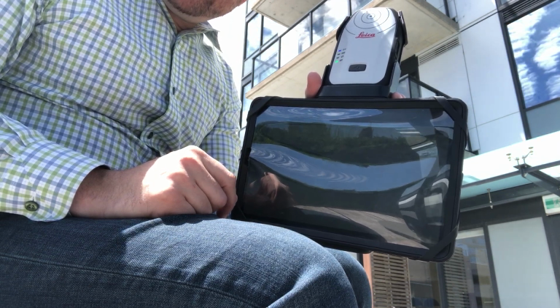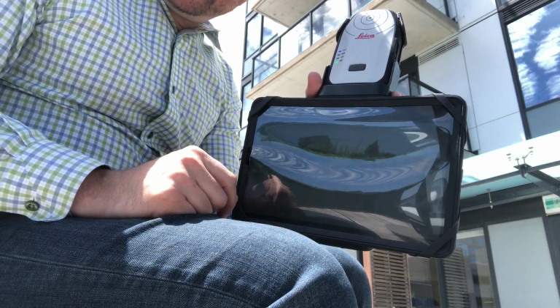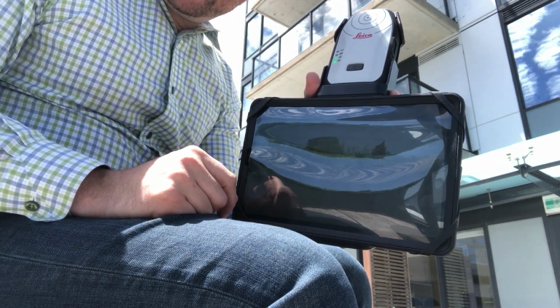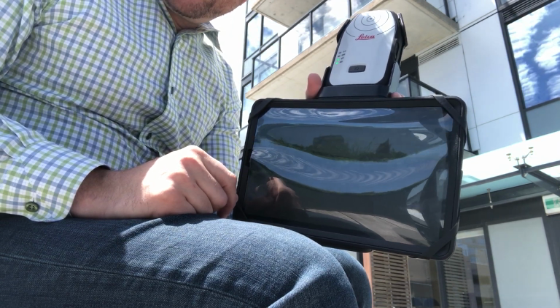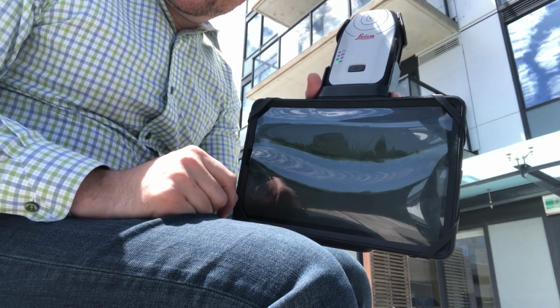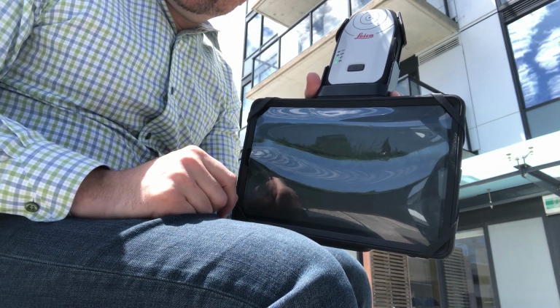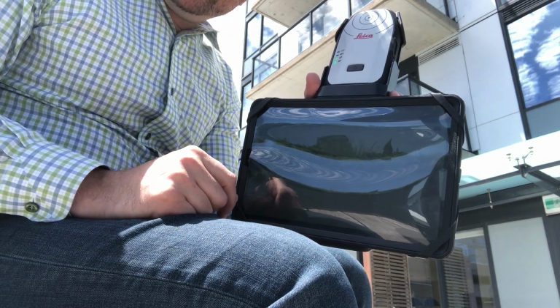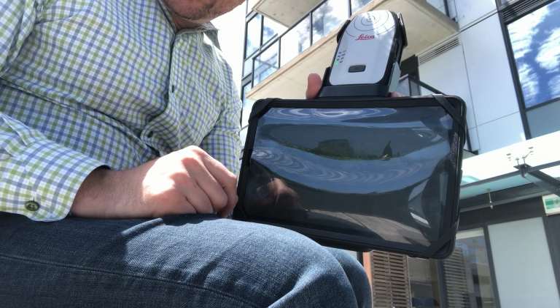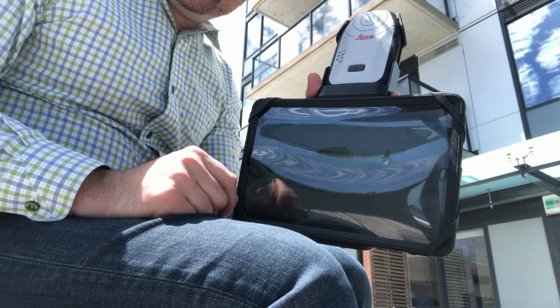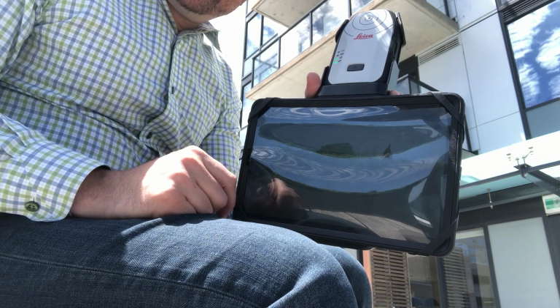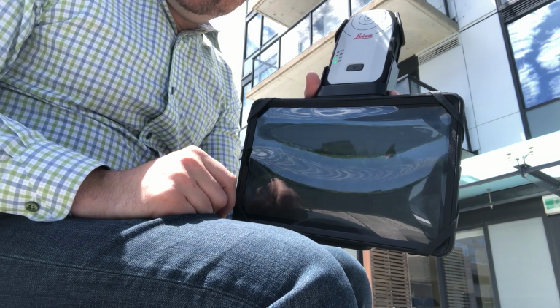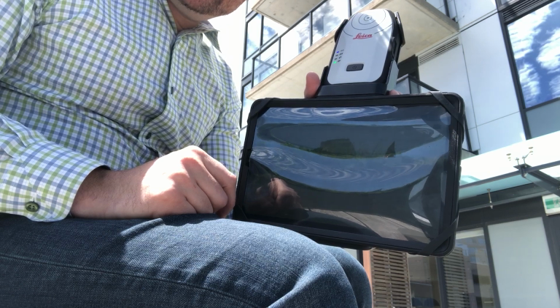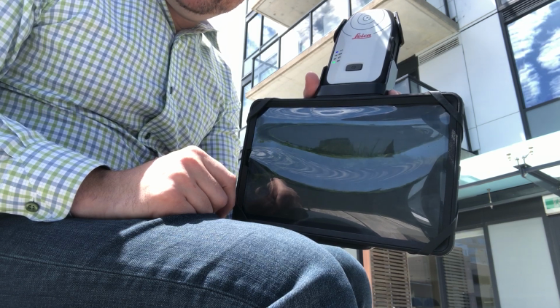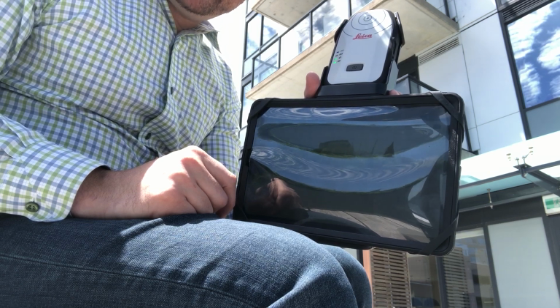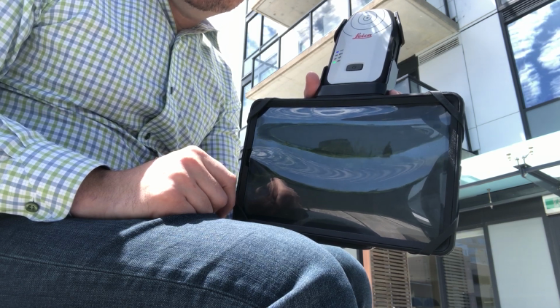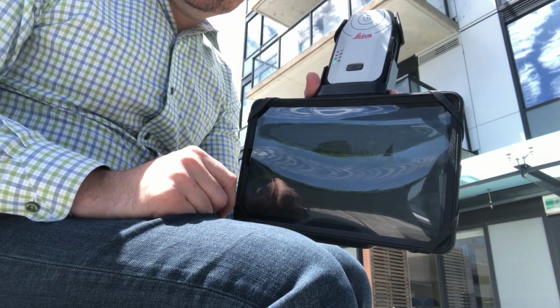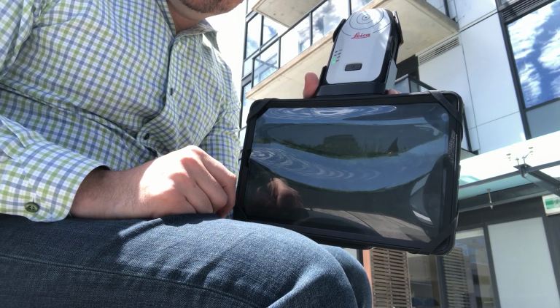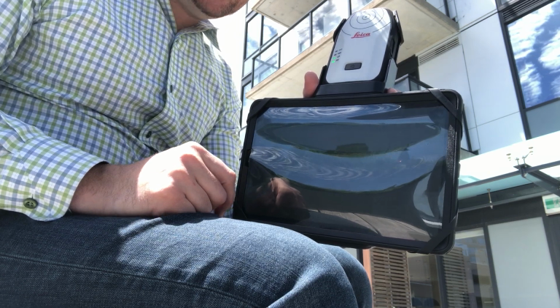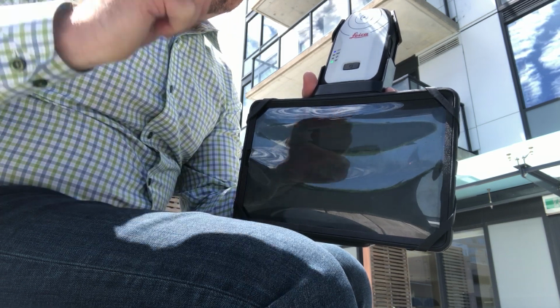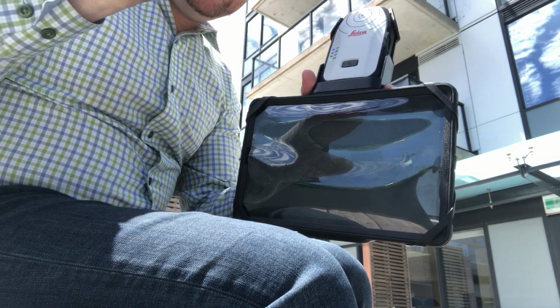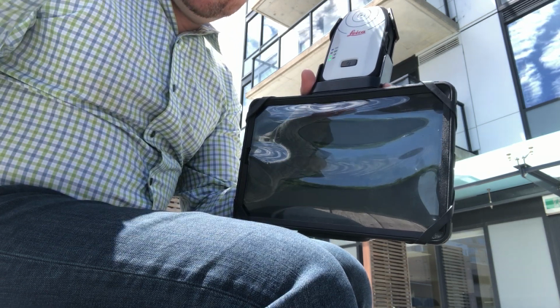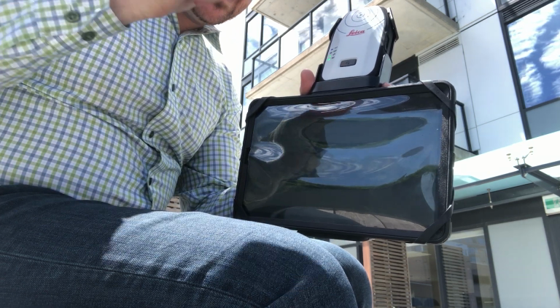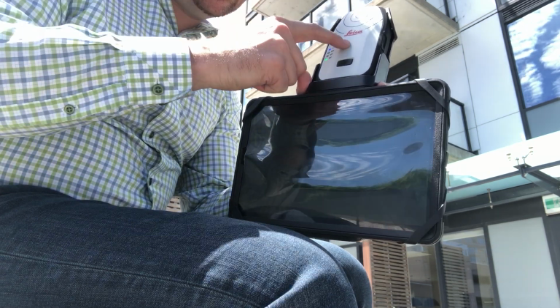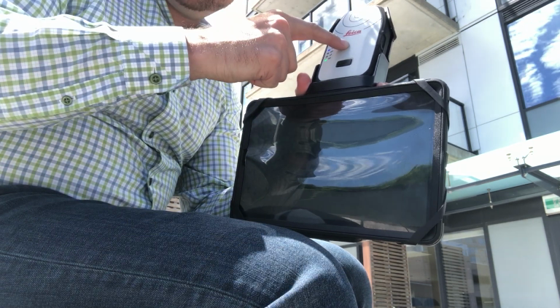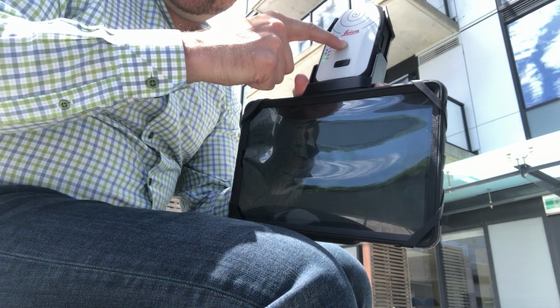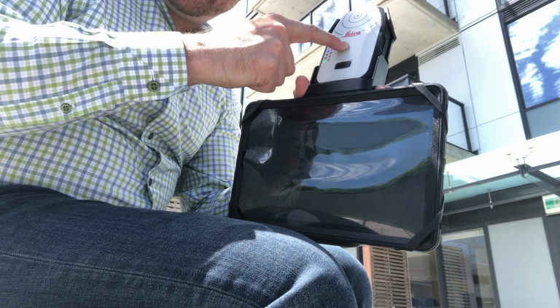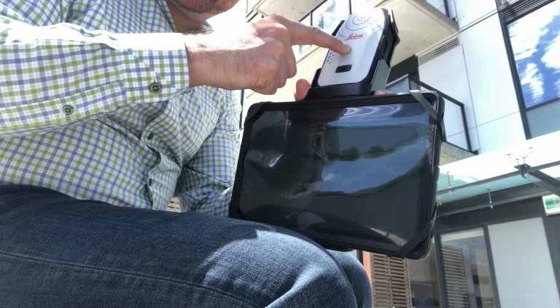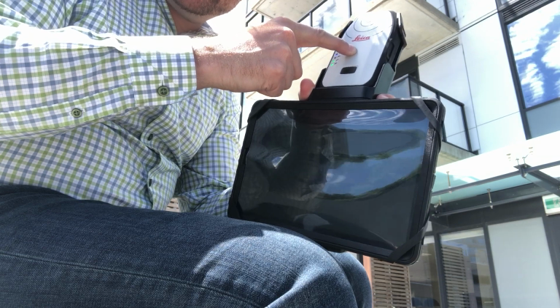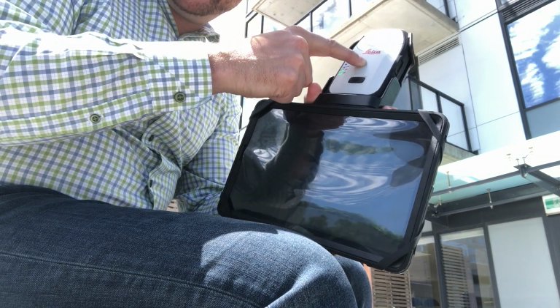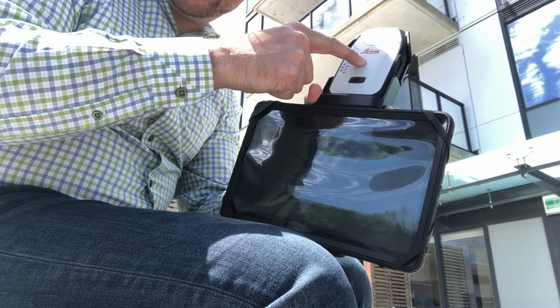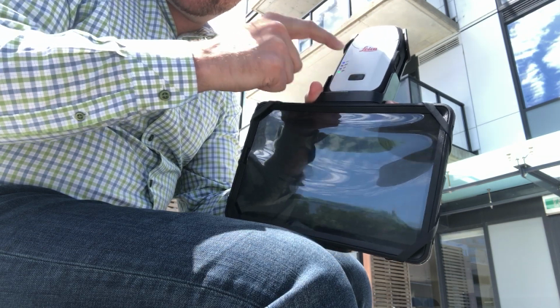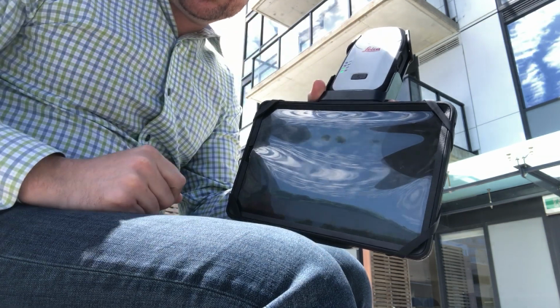If I didn't have a SmartNet connection, I could still receive sub-meter level positioning directly from the satellites to the FLX100 via satellite corrections.